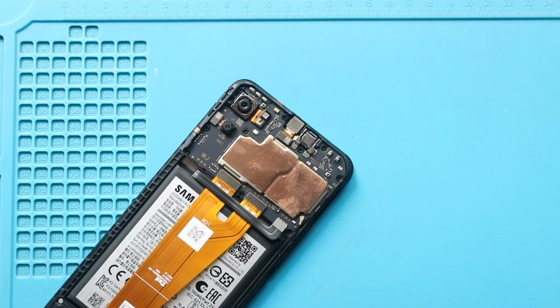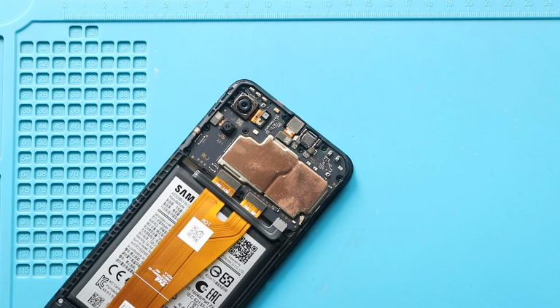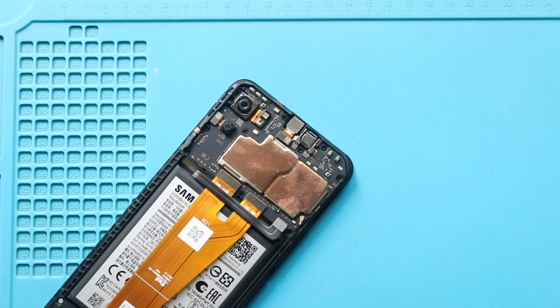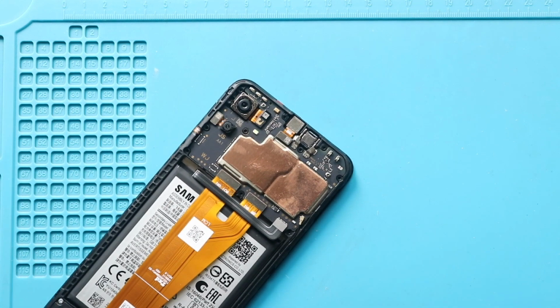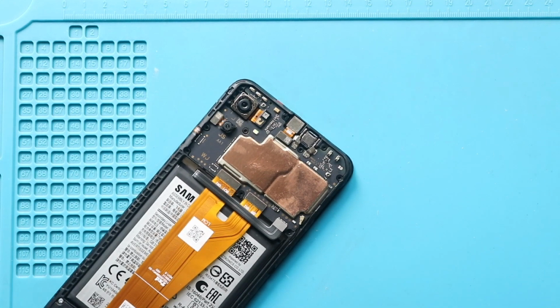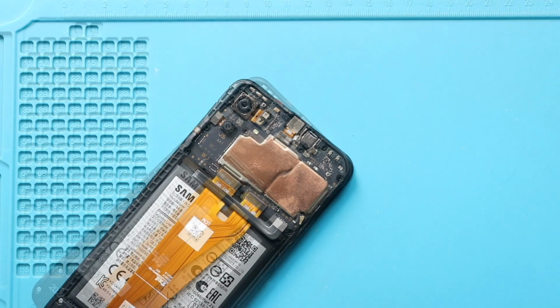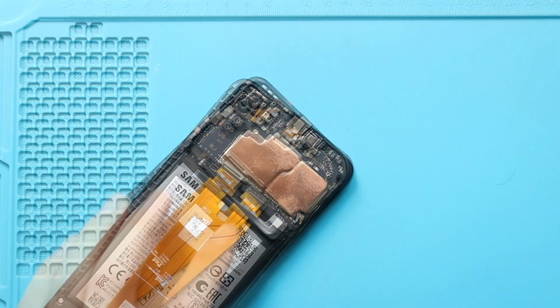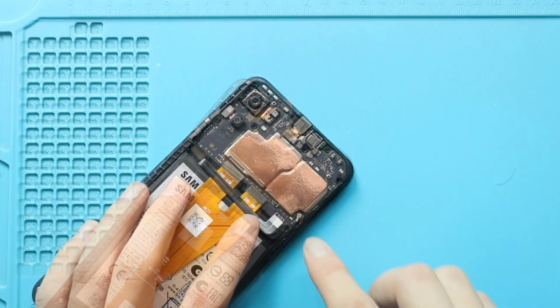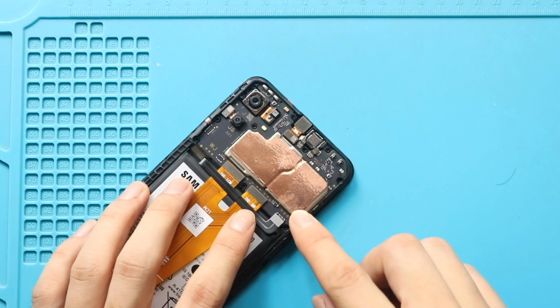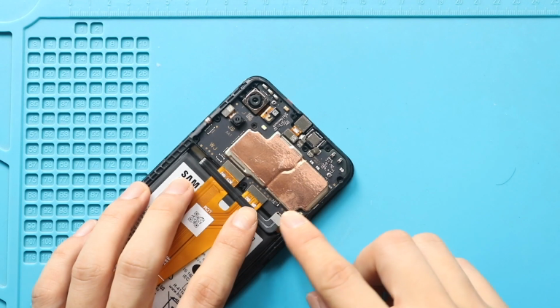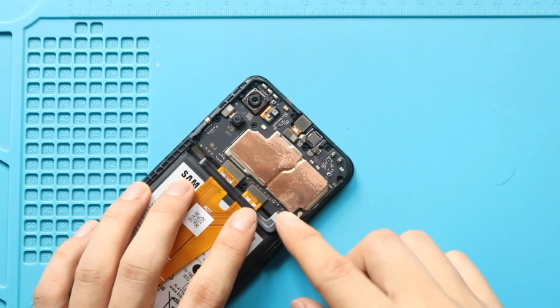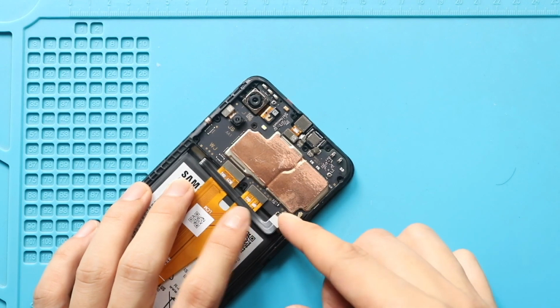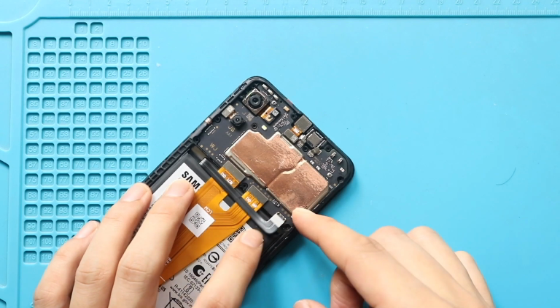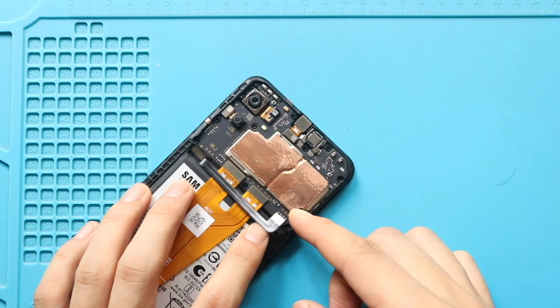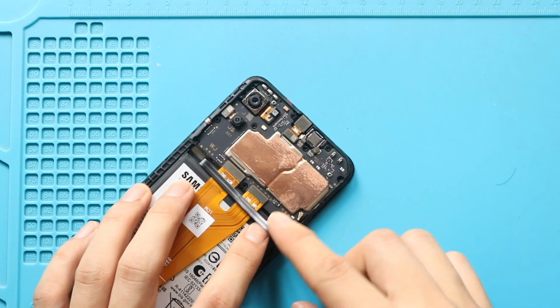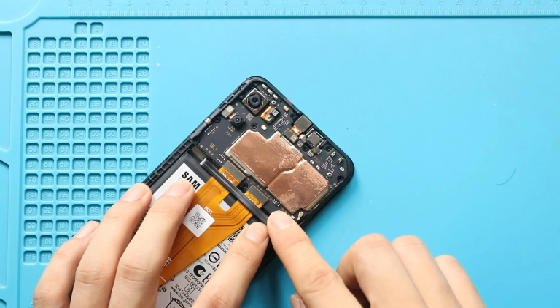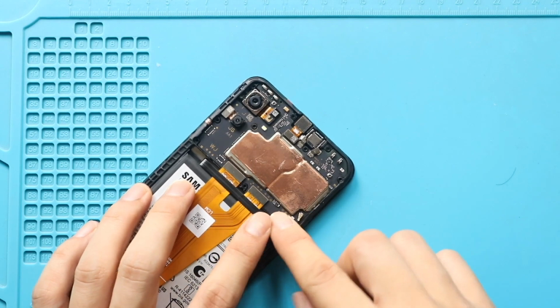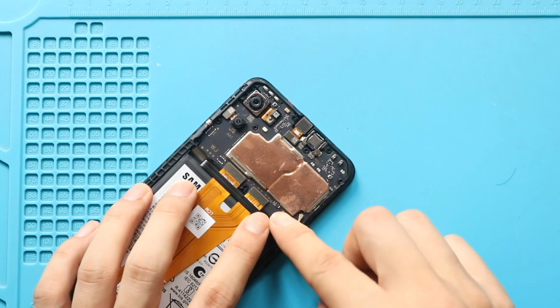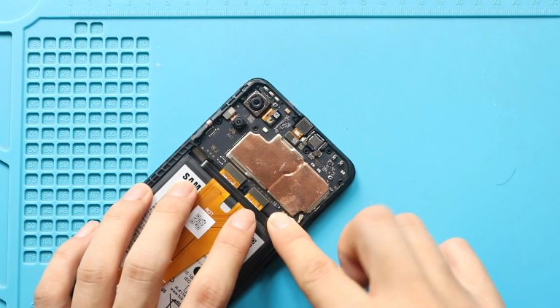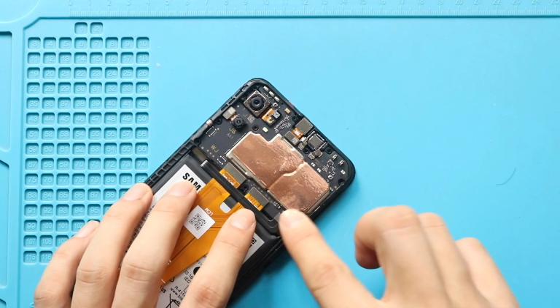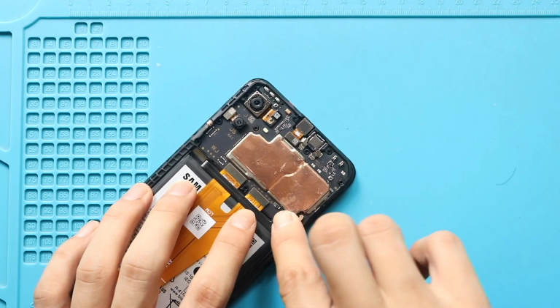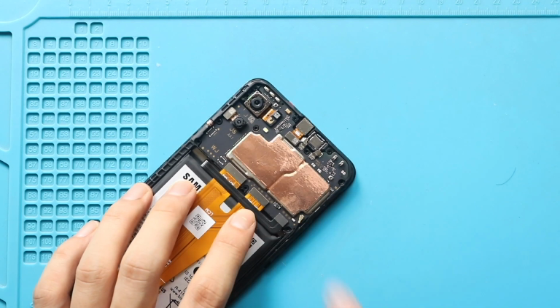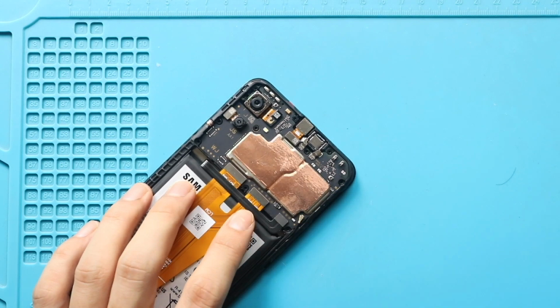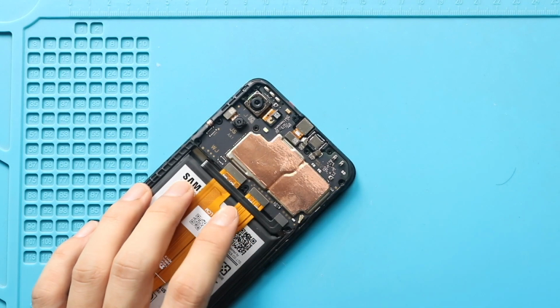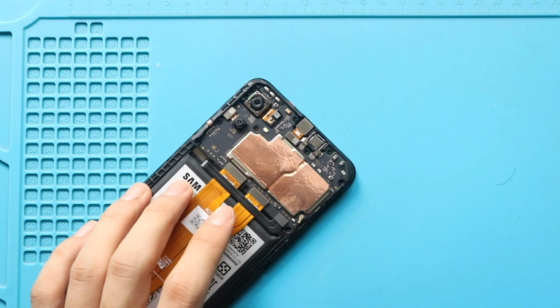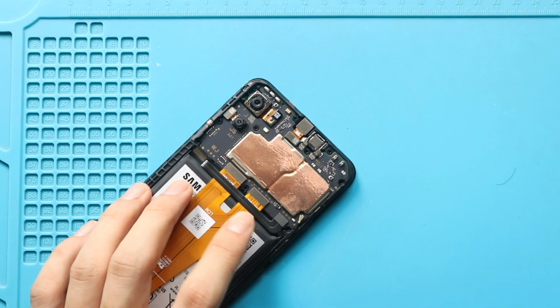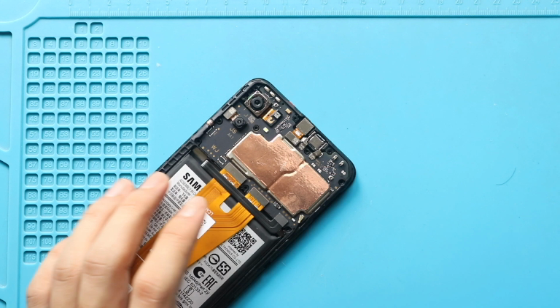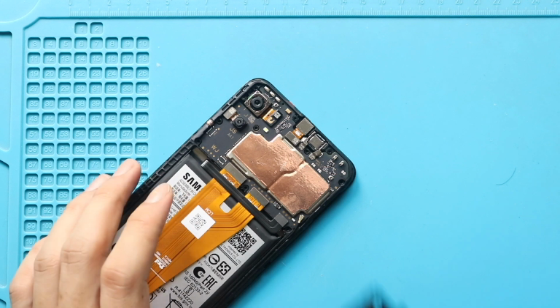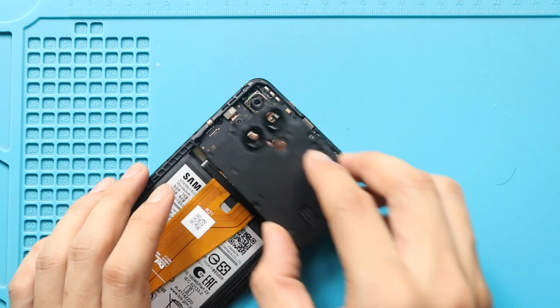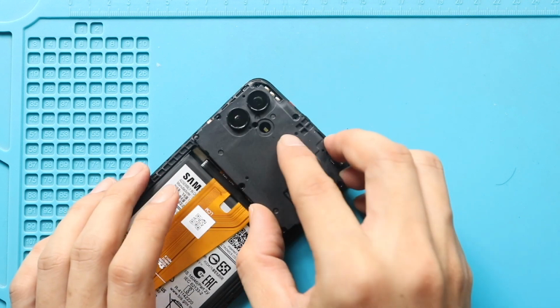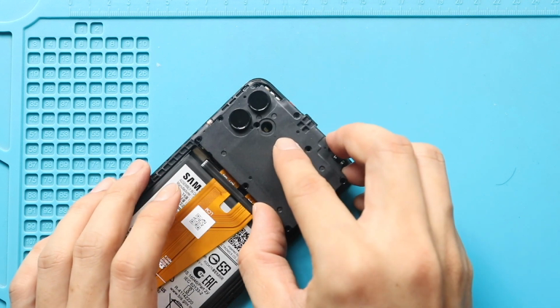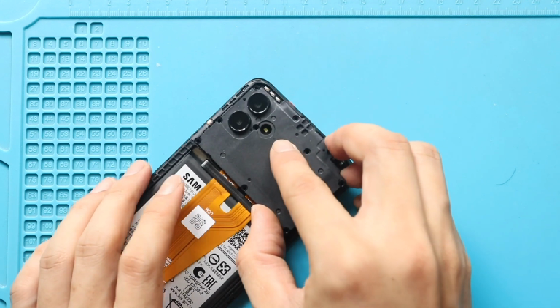Next, secure the battery plug. Then secure the board bracket by adding the 10 screws.